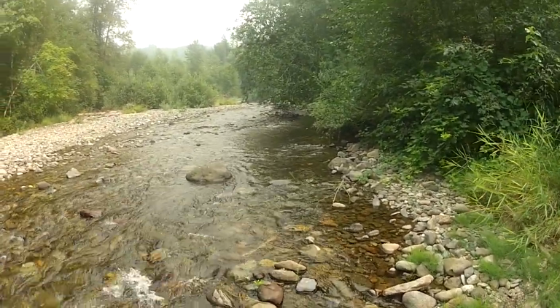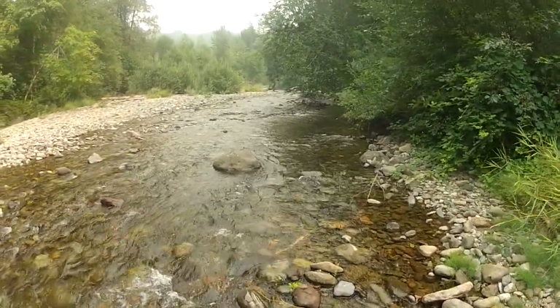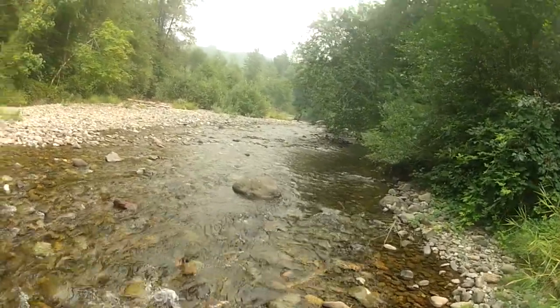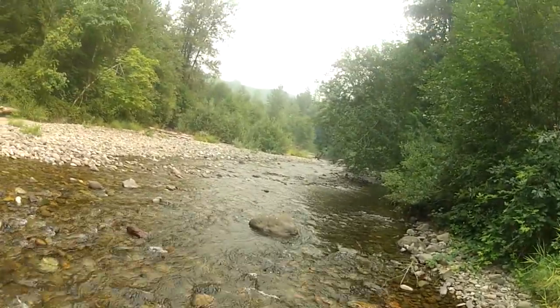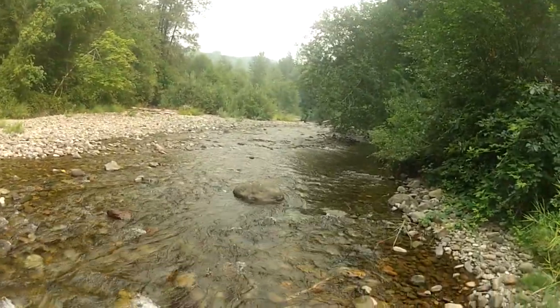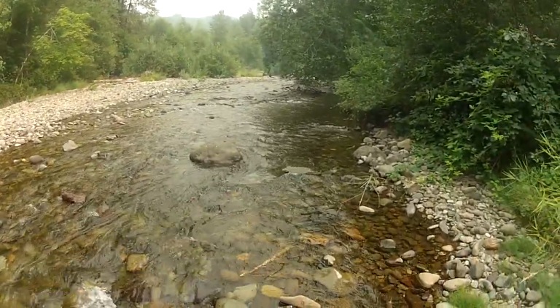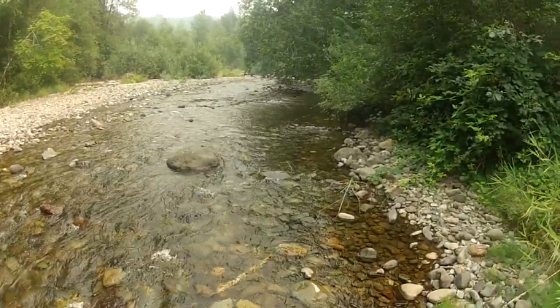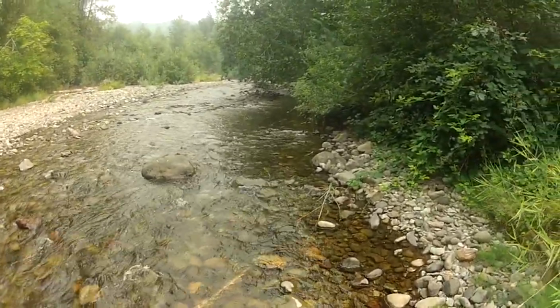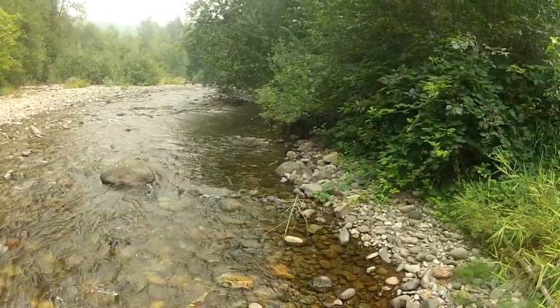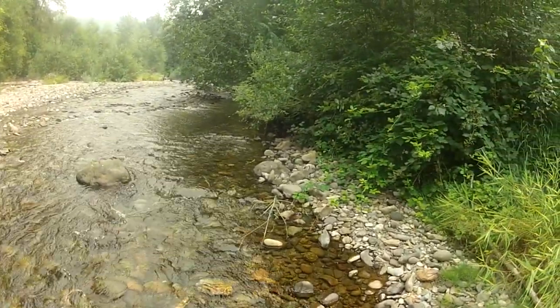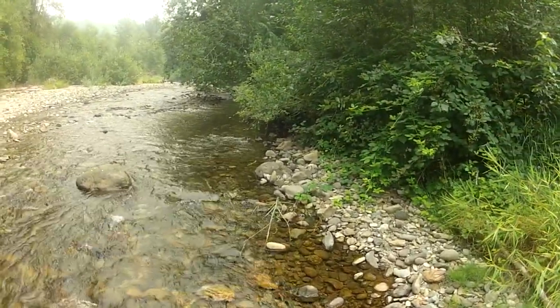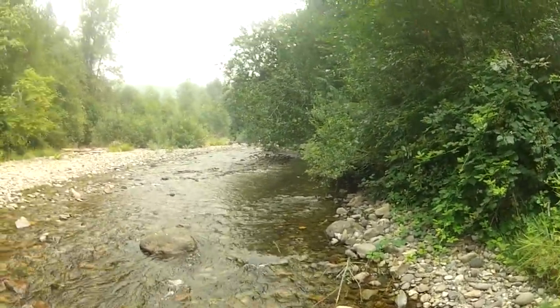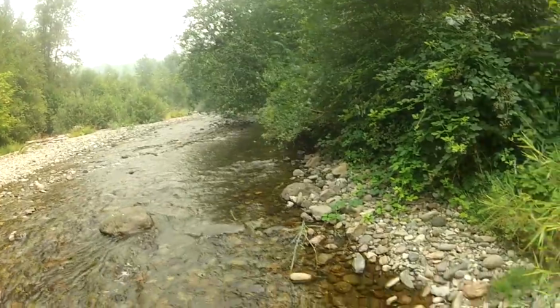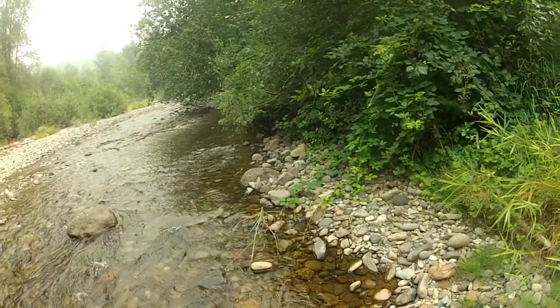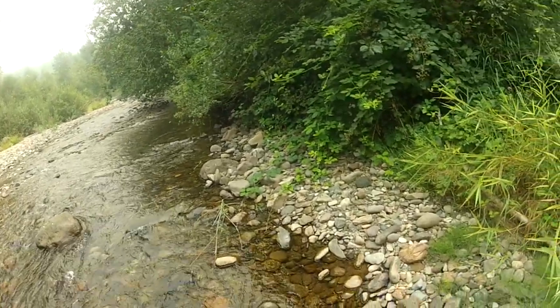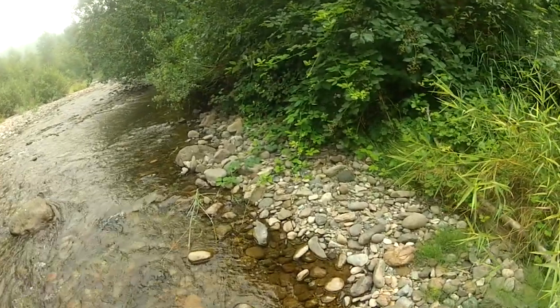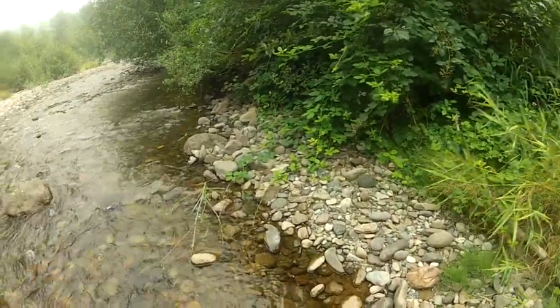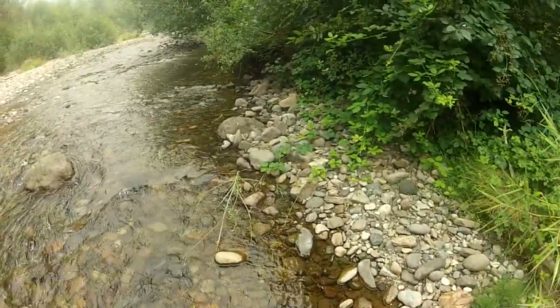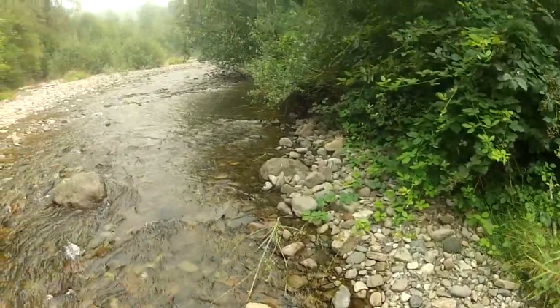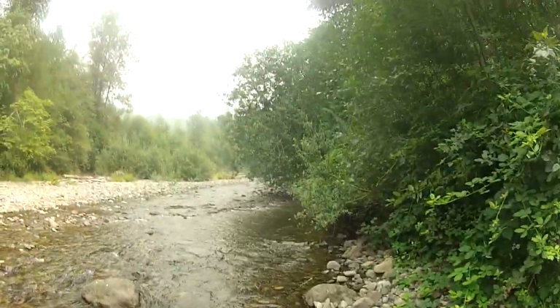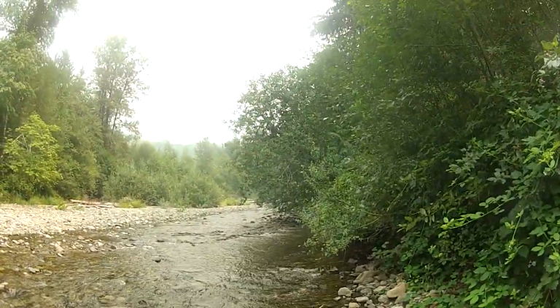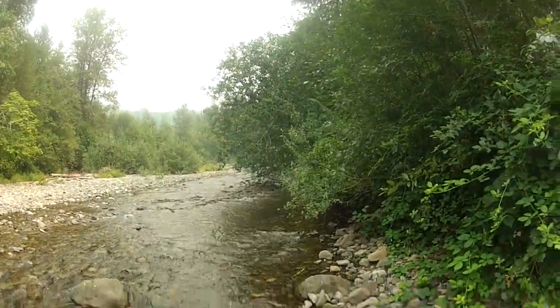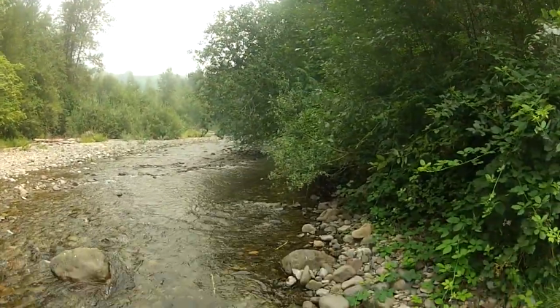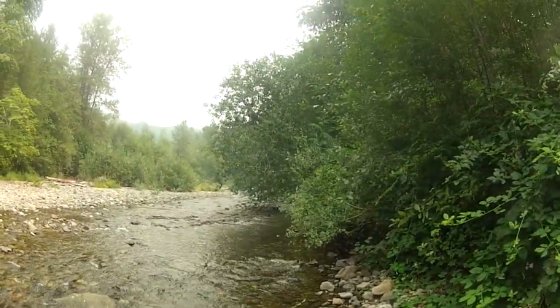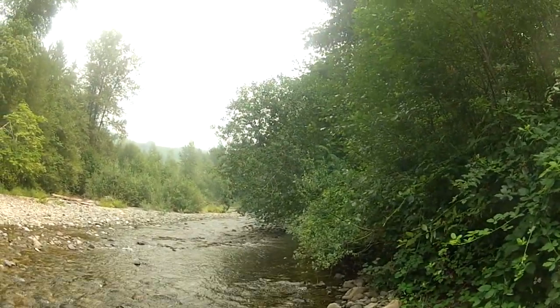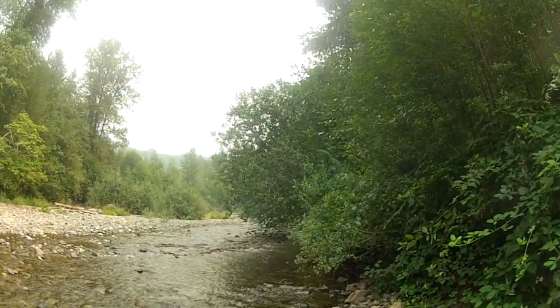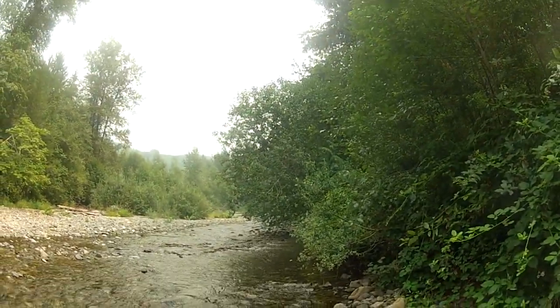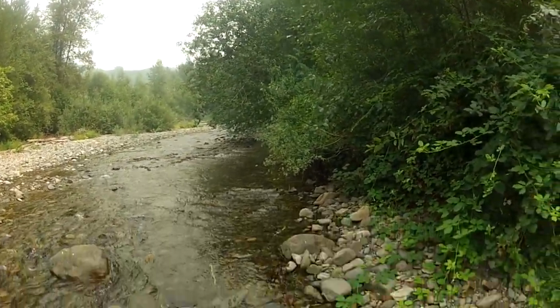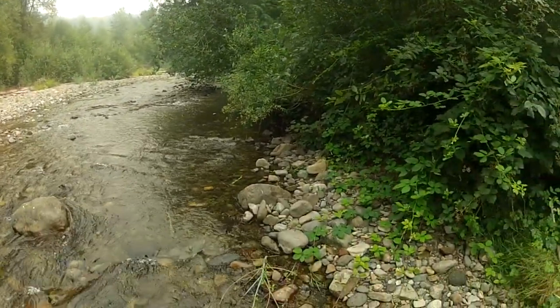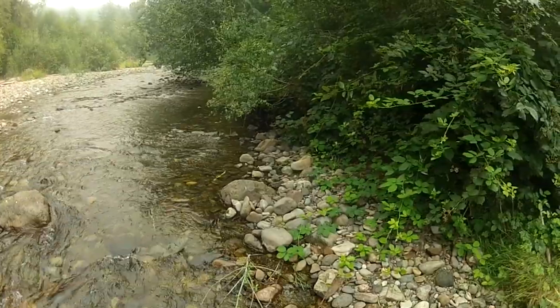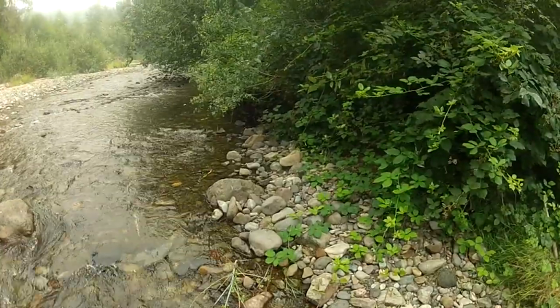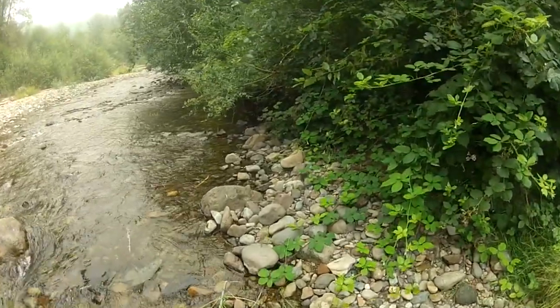It sure is slippery on these rocks without felt attached to the bottom of my soles.